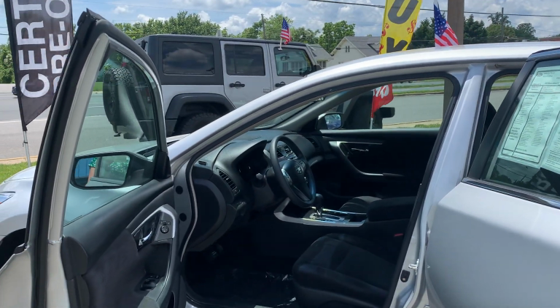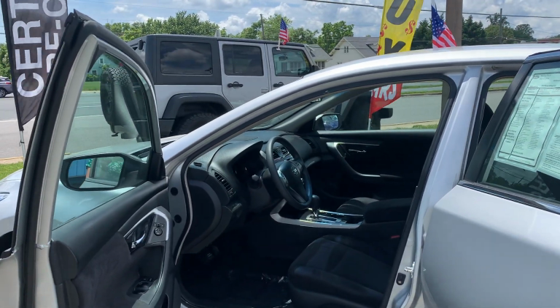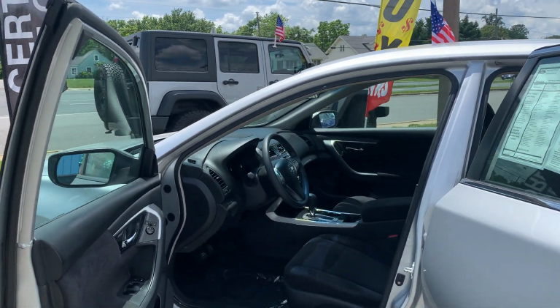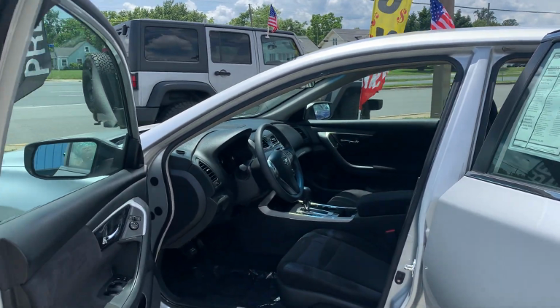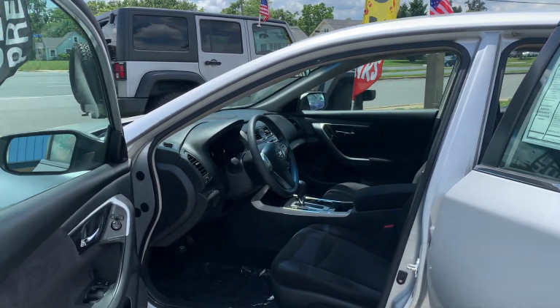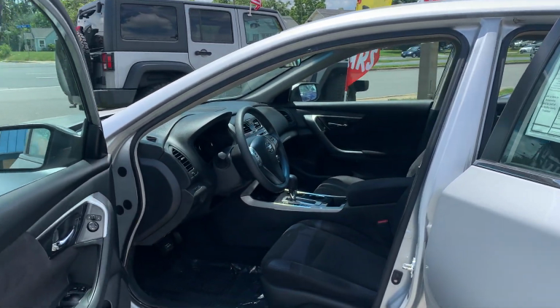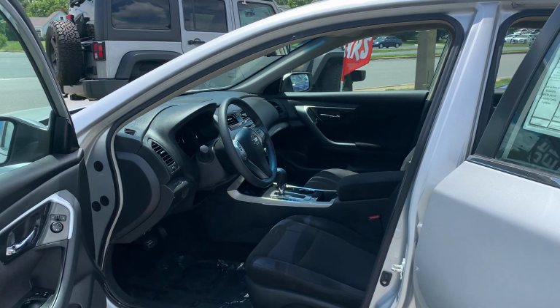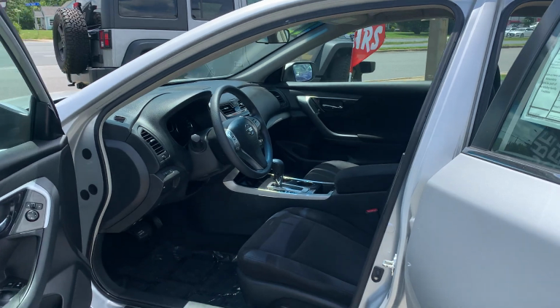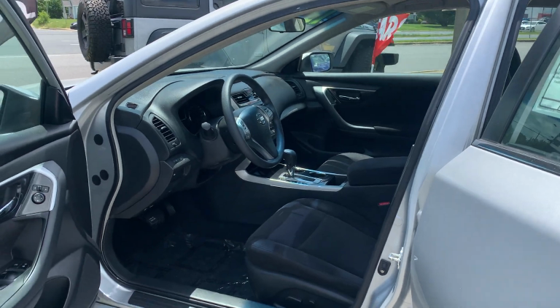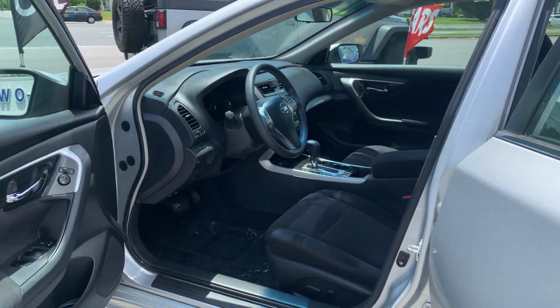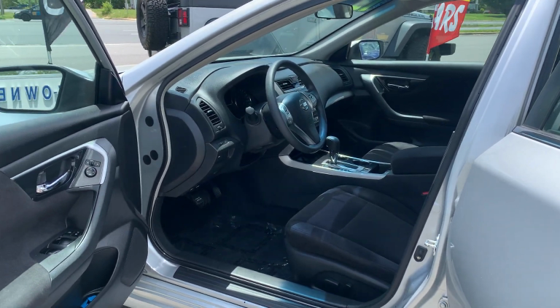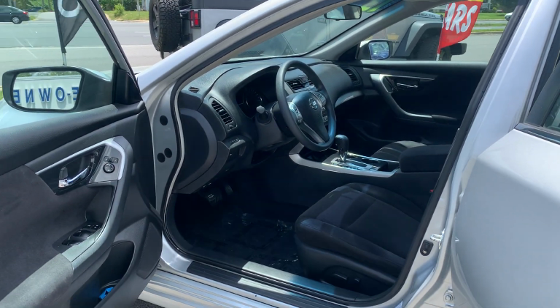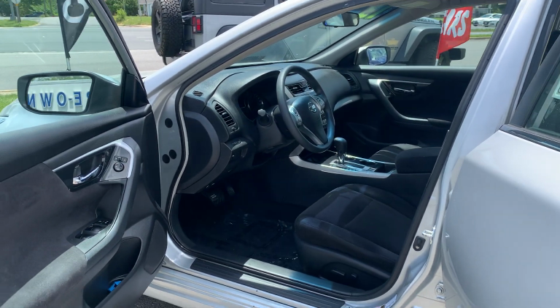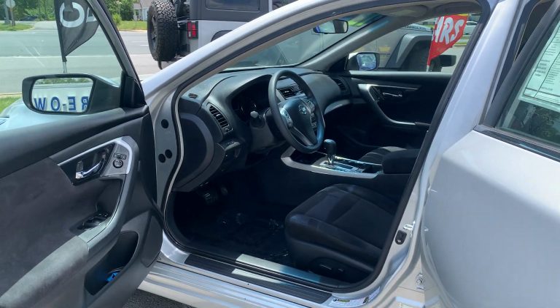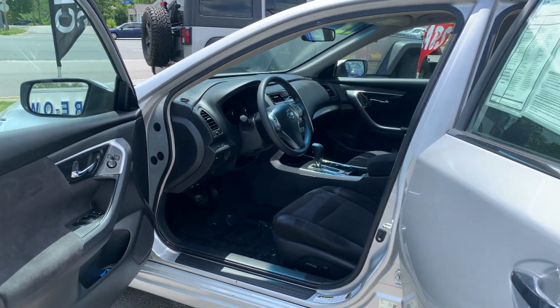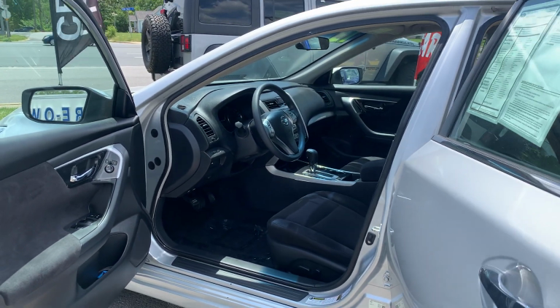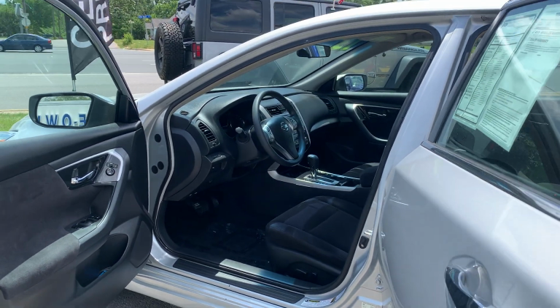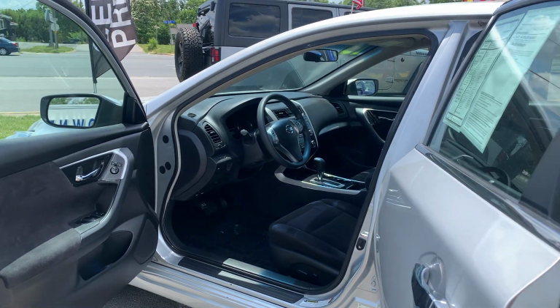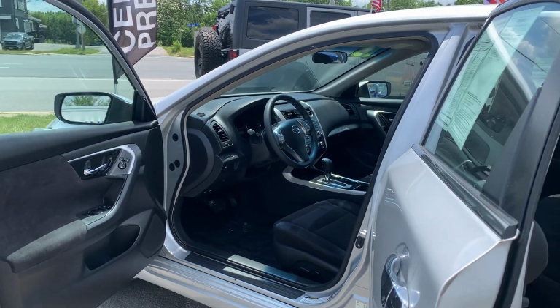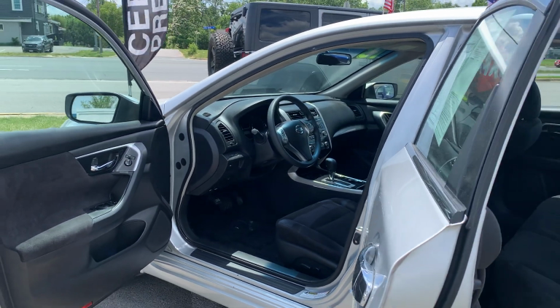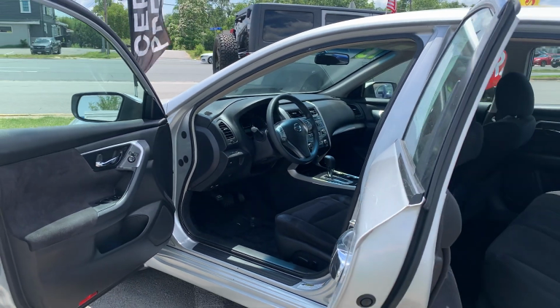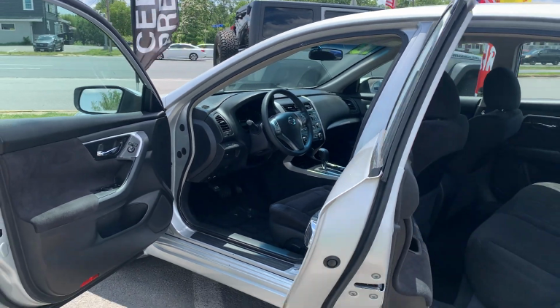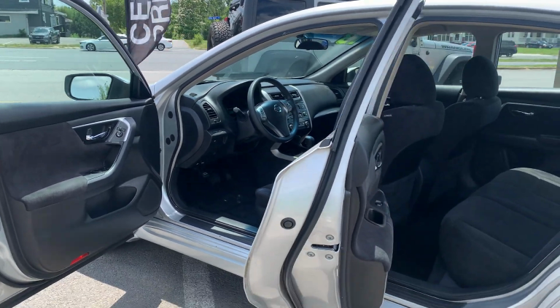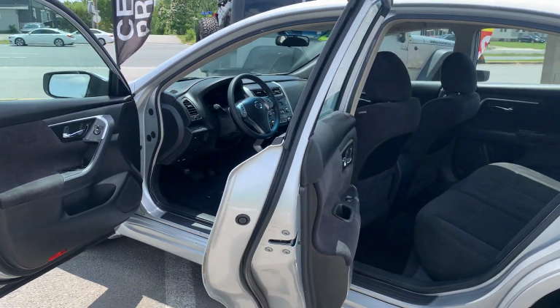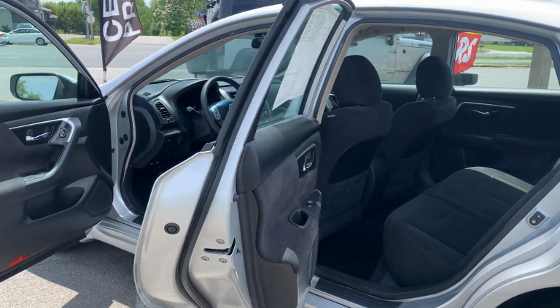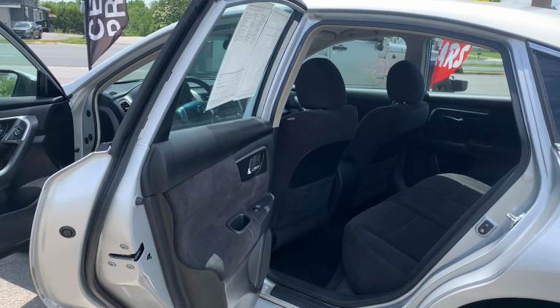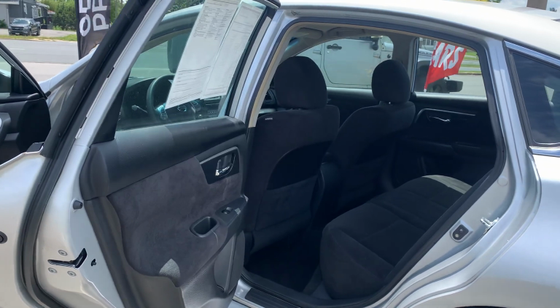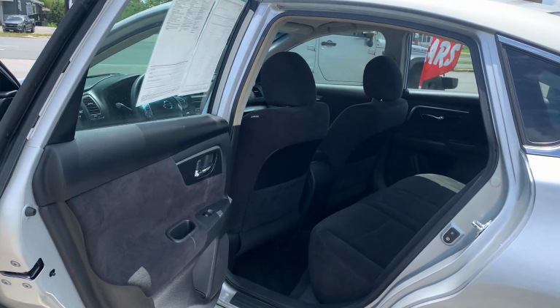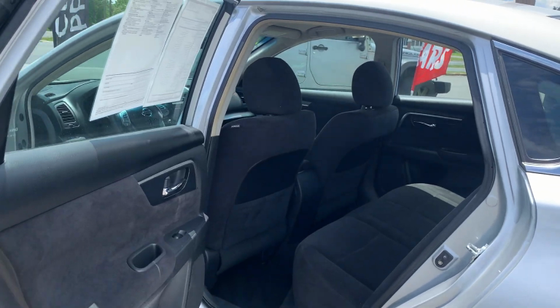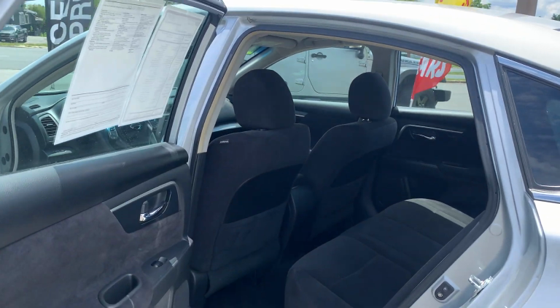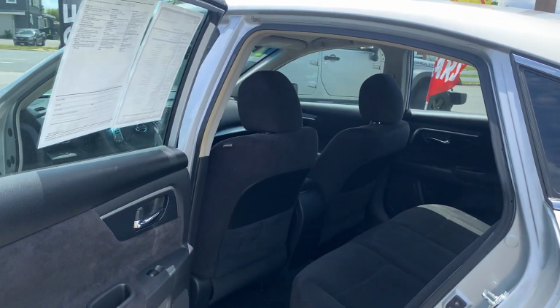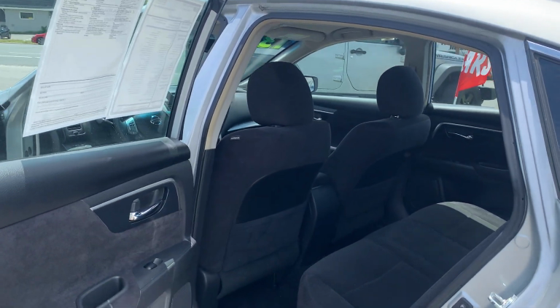Some features include alloy wheels, Bluetooth, cruise control, dusk-sensing headlights, as well as external temperature display and a power remote trunk release.